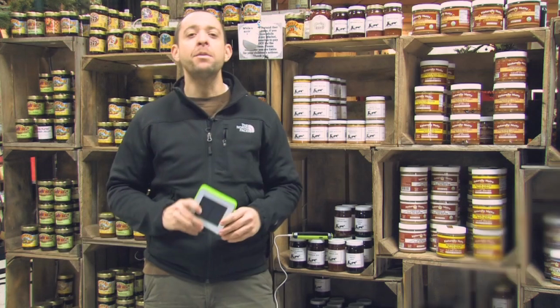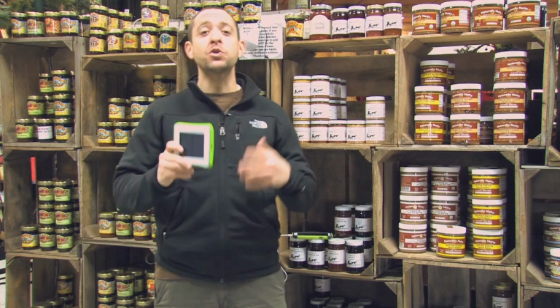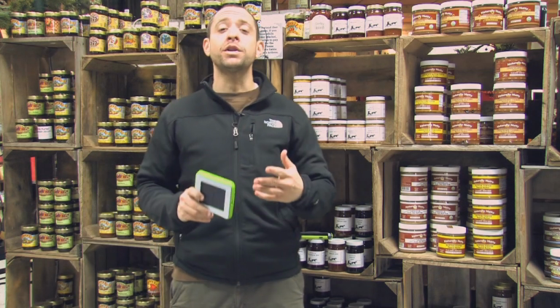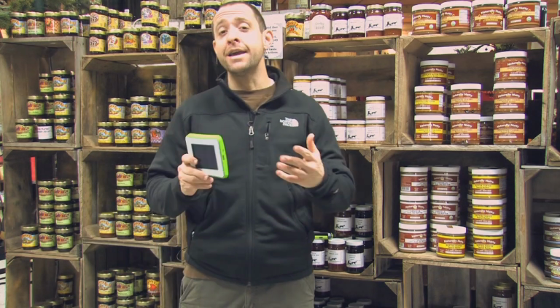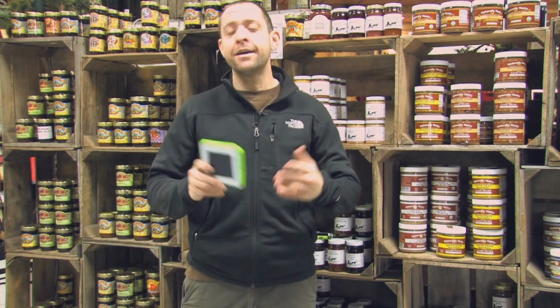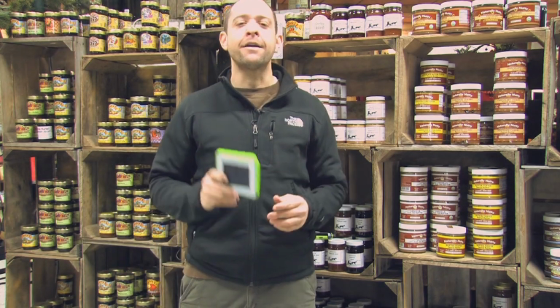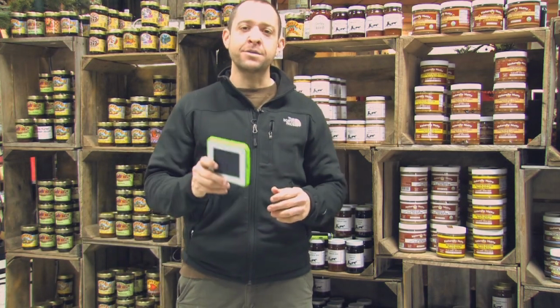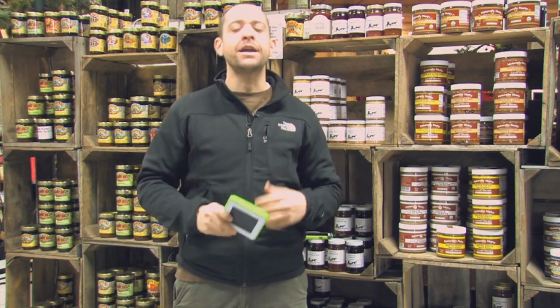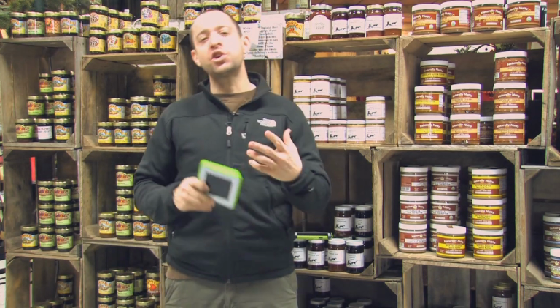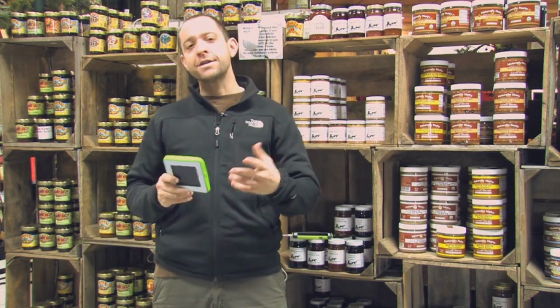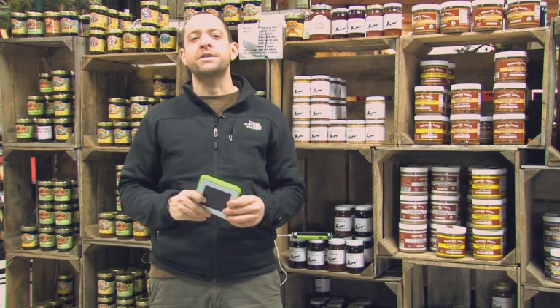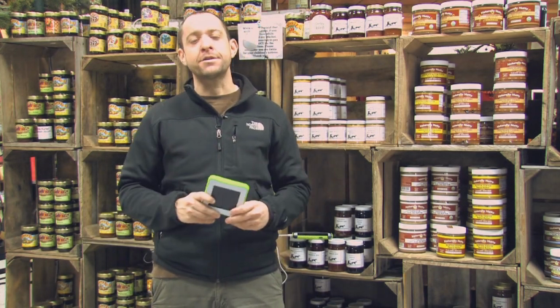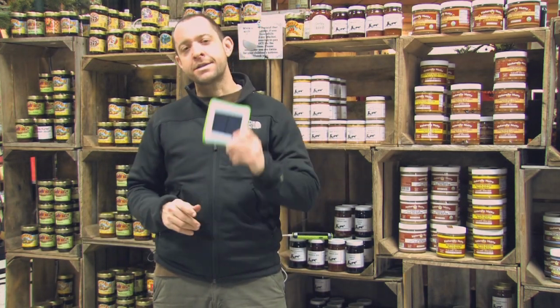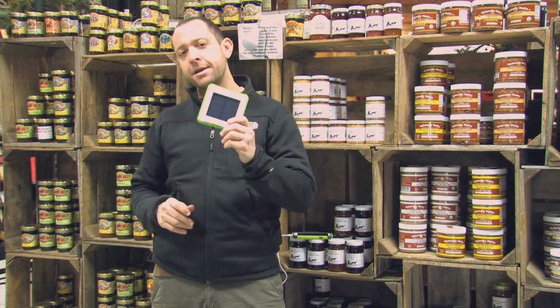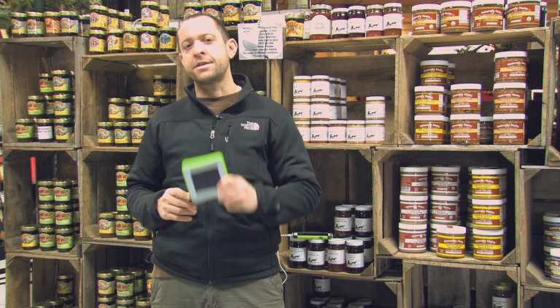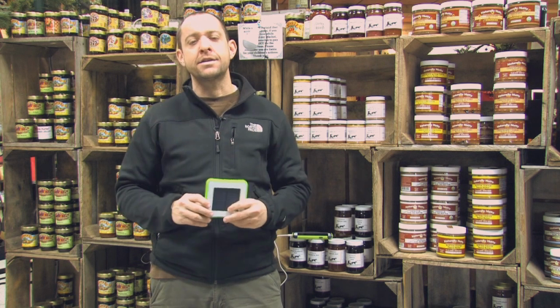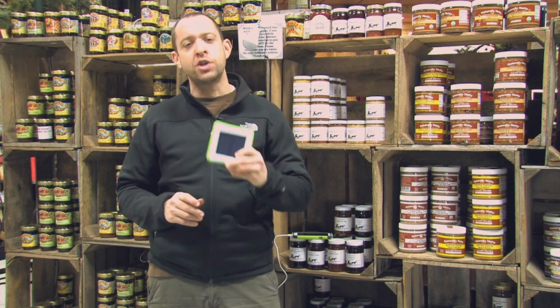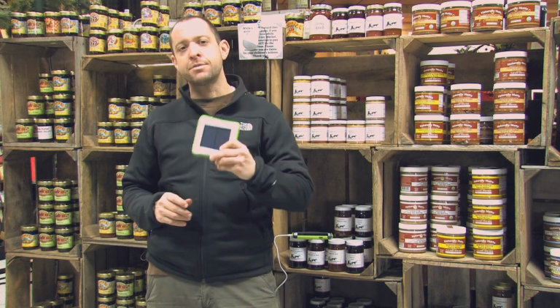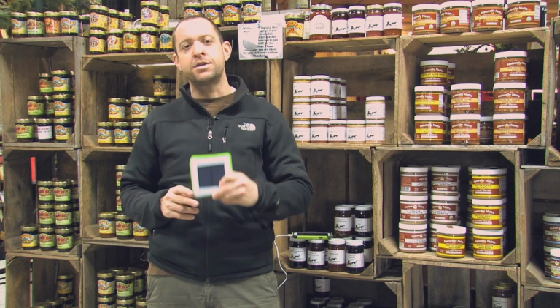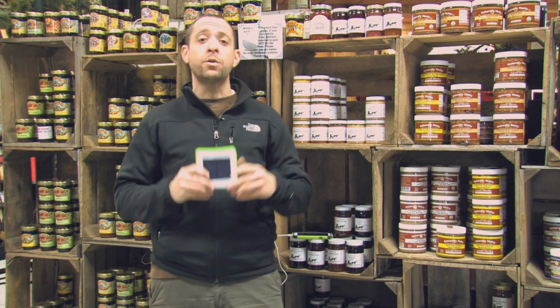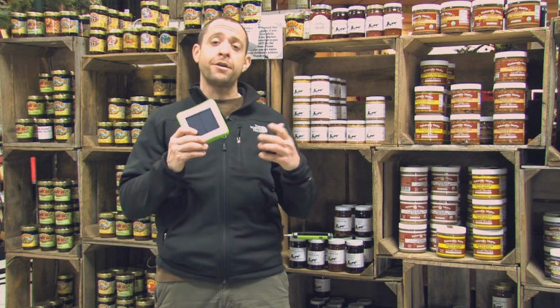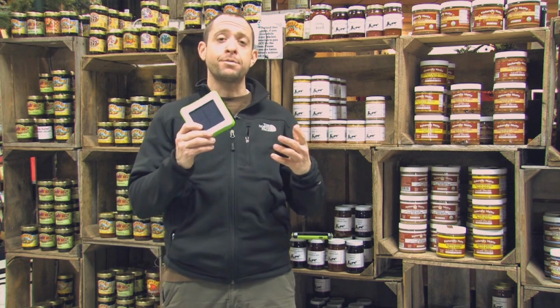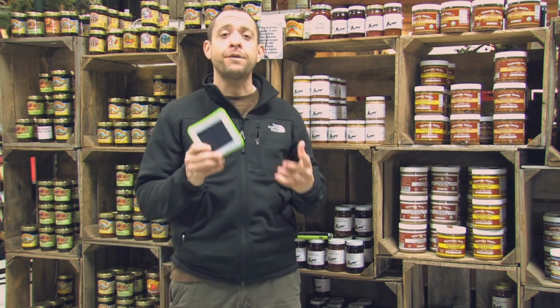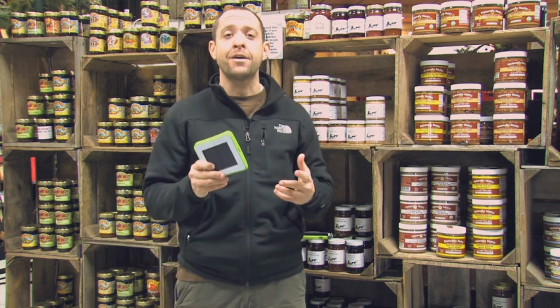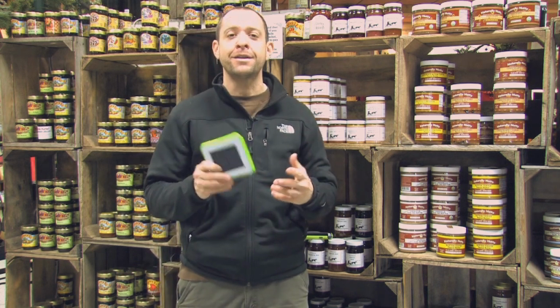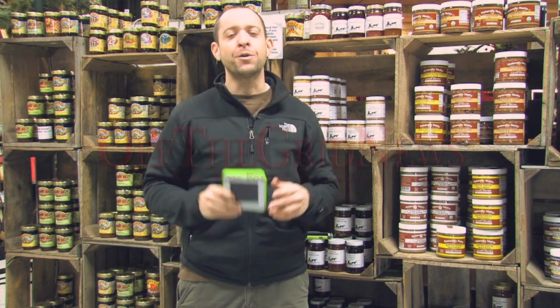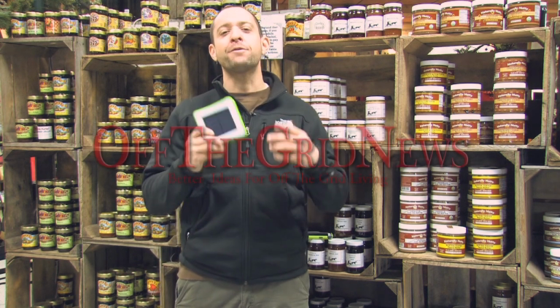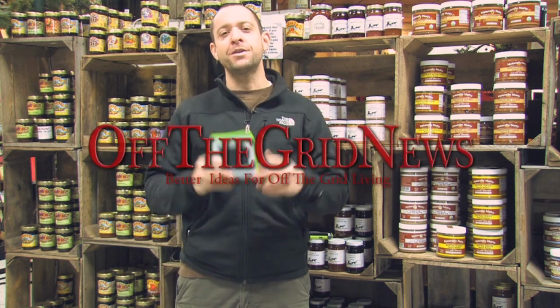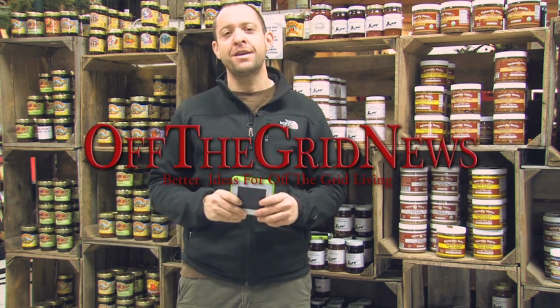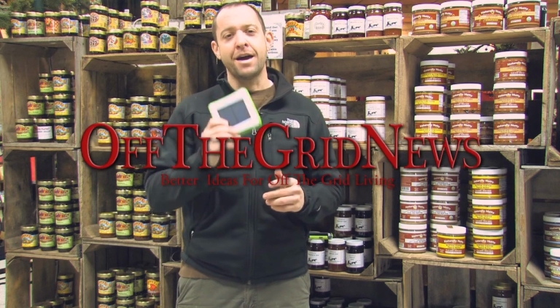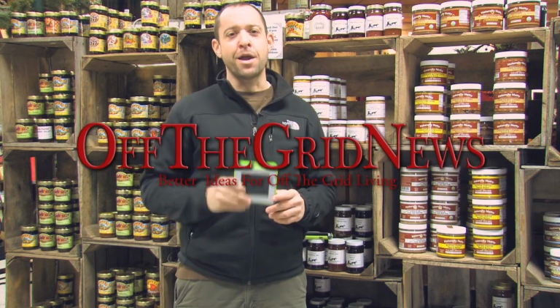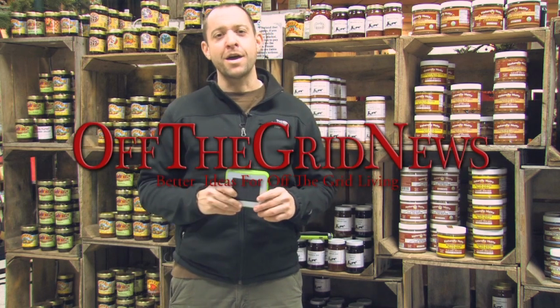Make sure you click like on Facebook and share this with somebody else, because somebody else is going to like this just as much as you — and you're one of the very first people to find out about it. With Off The Grid News, I'm Brandon Wyant.